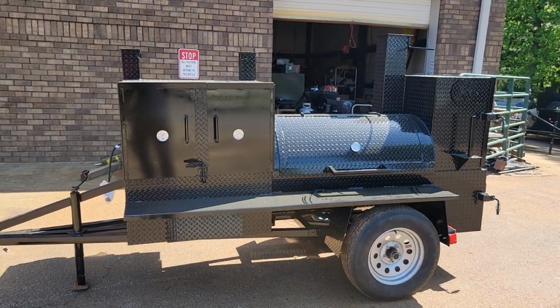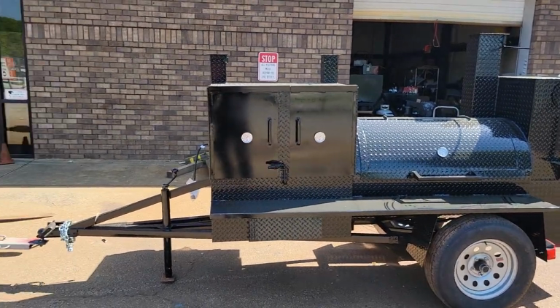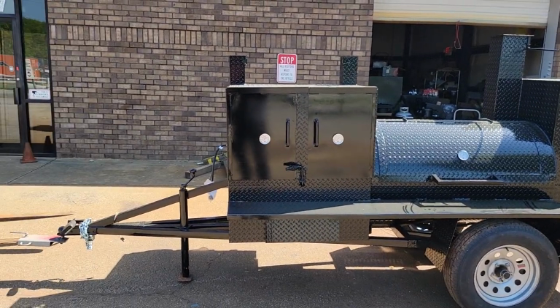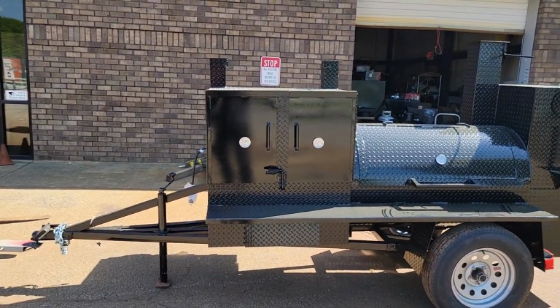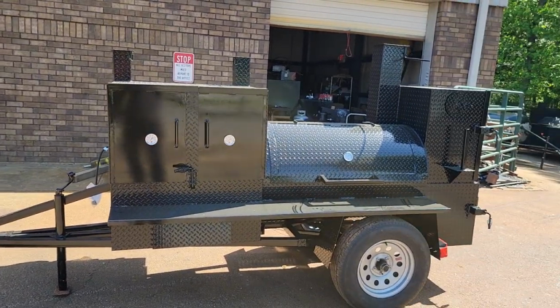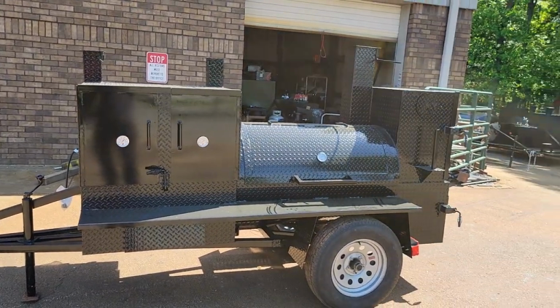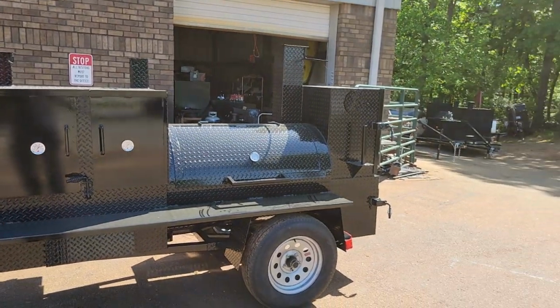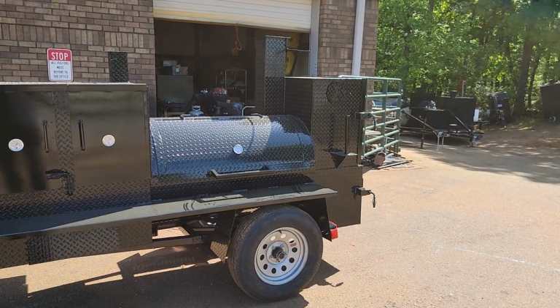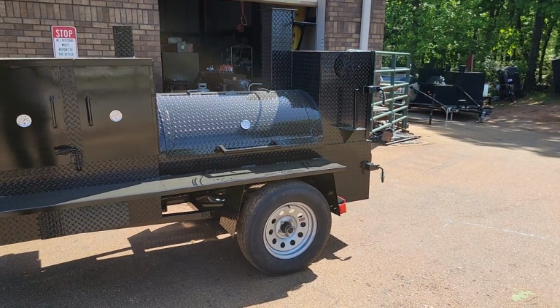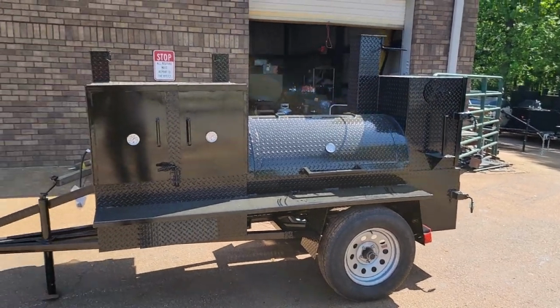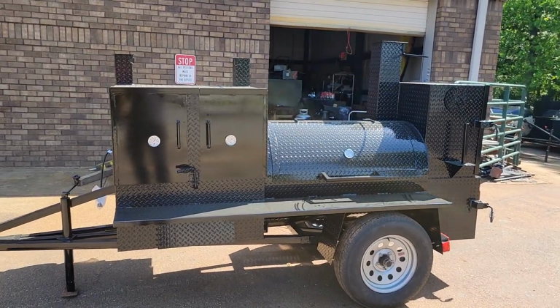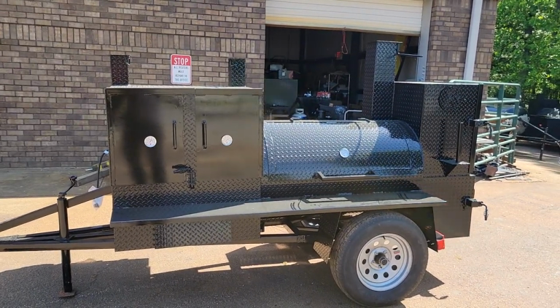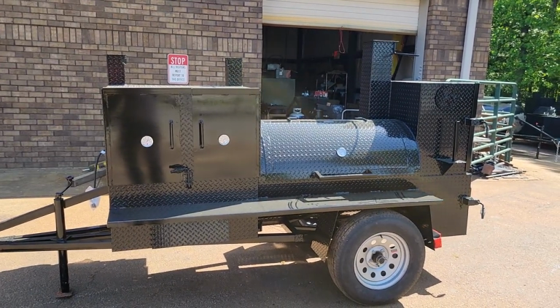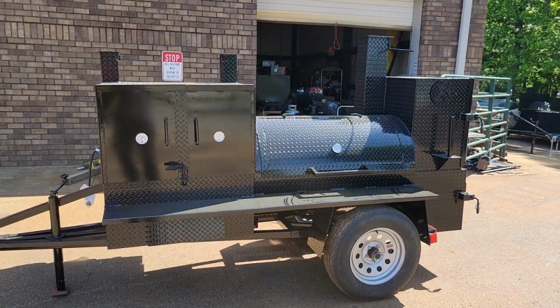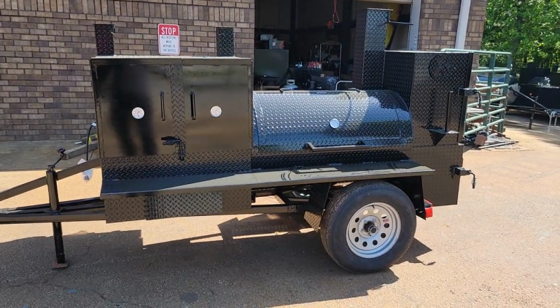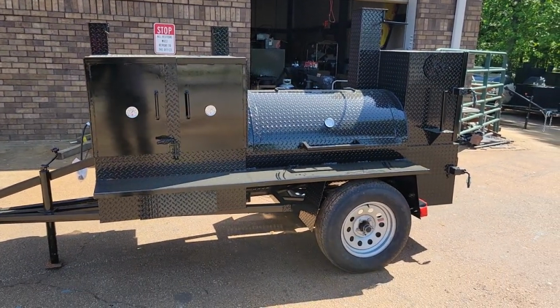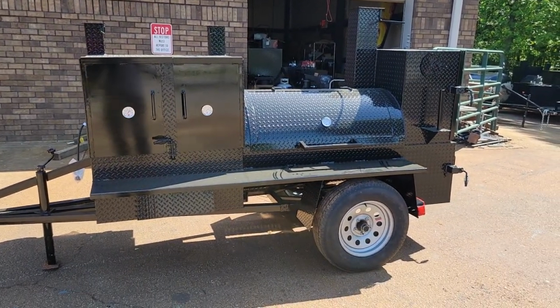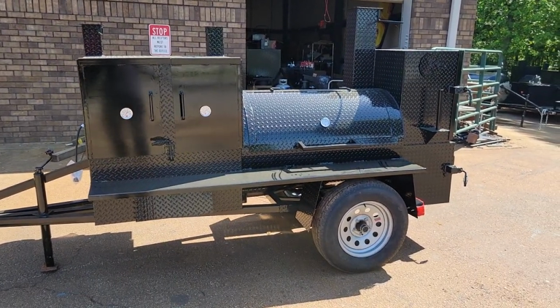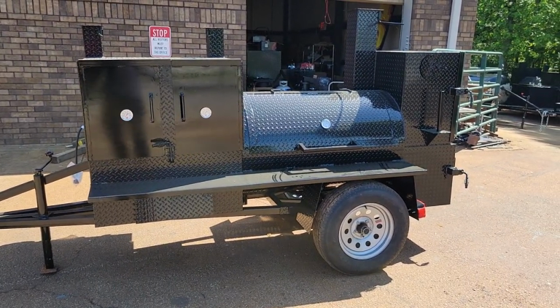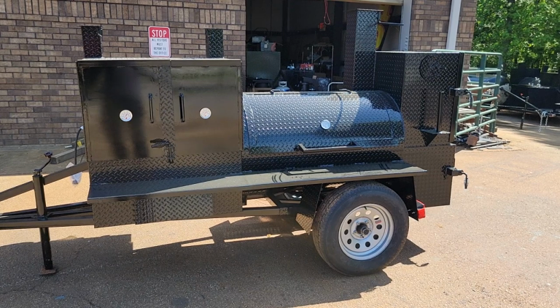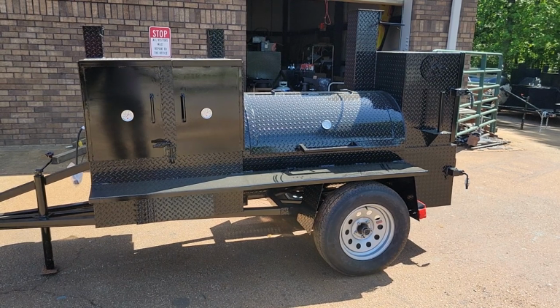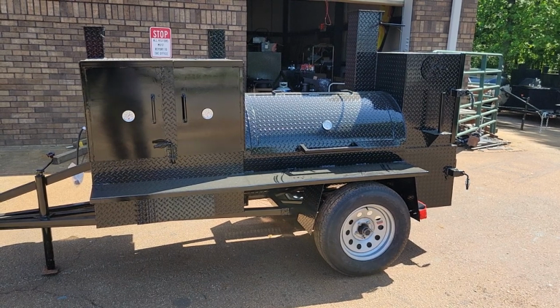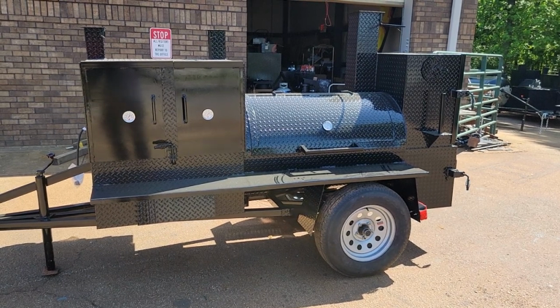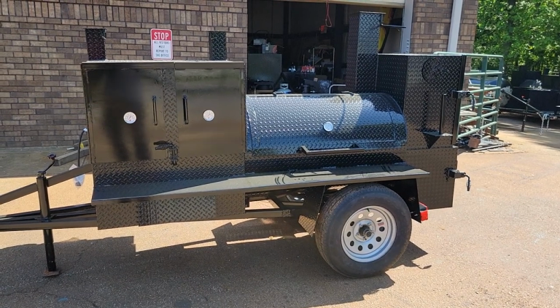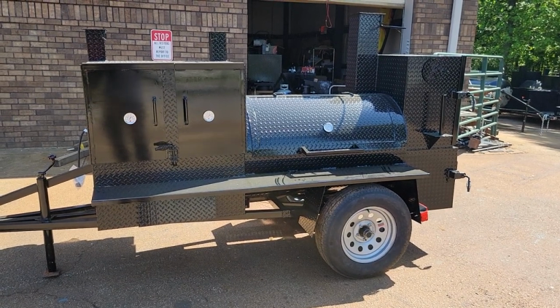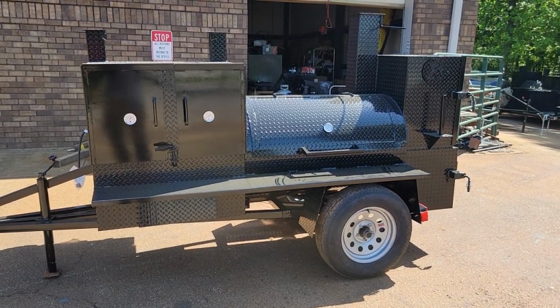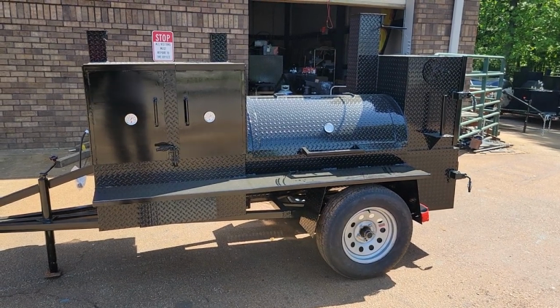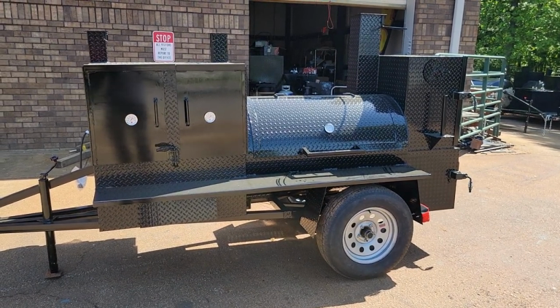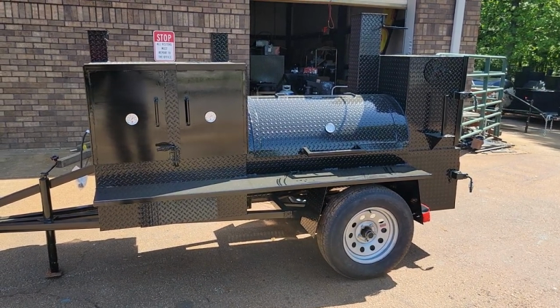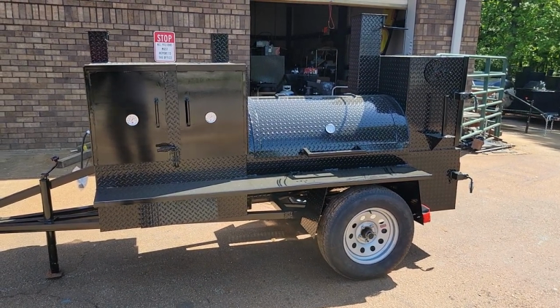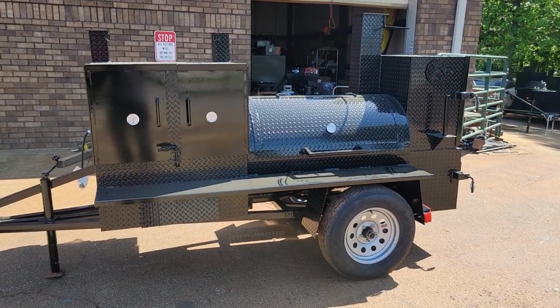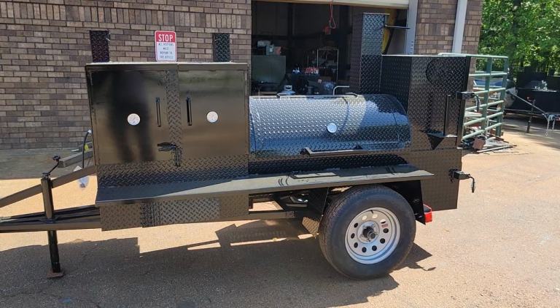It has a grill in the front, smoker, rib box, fire box, and griddle in the back. Give us a call, holler, or text 770-866-2561. My name is Roland — barbecue on.